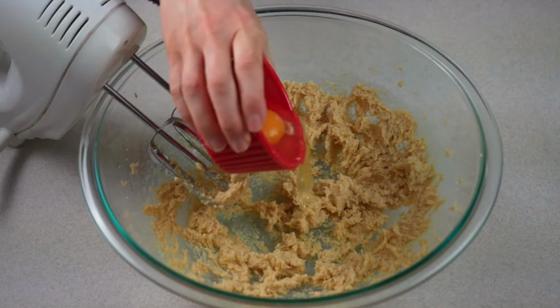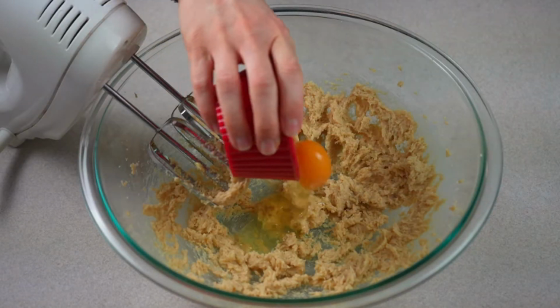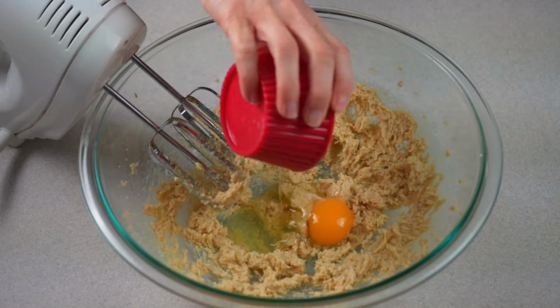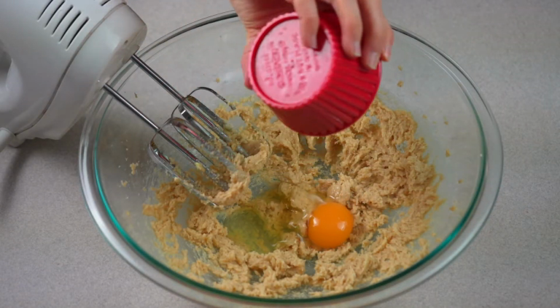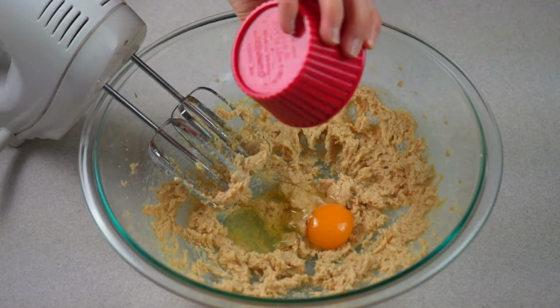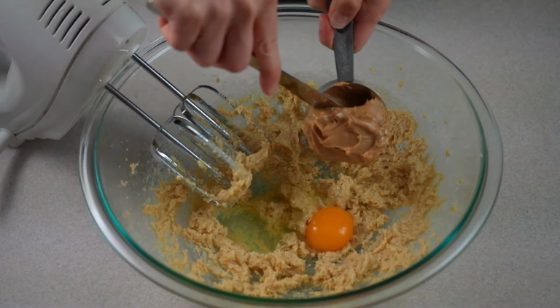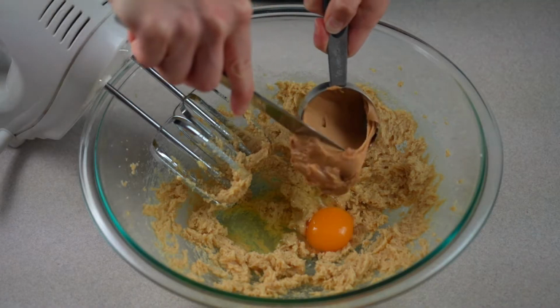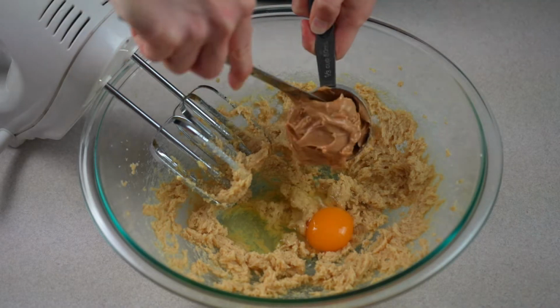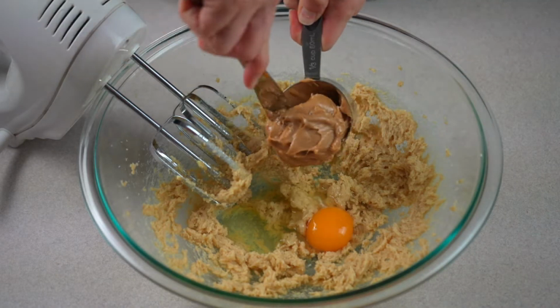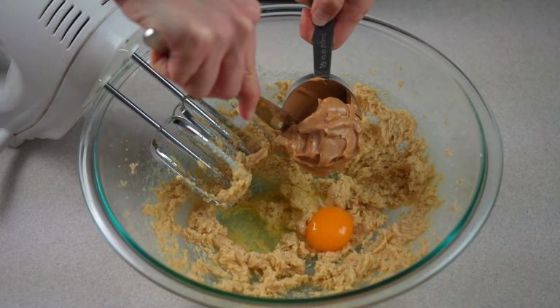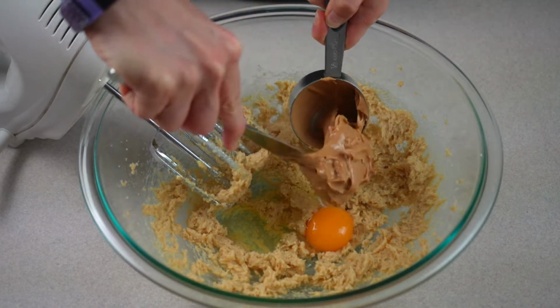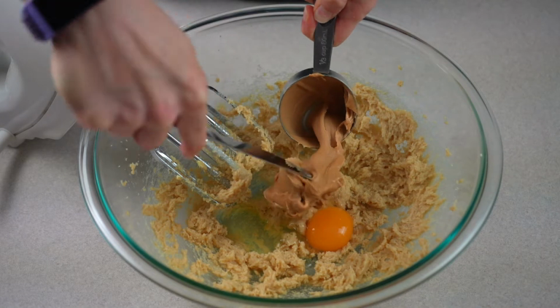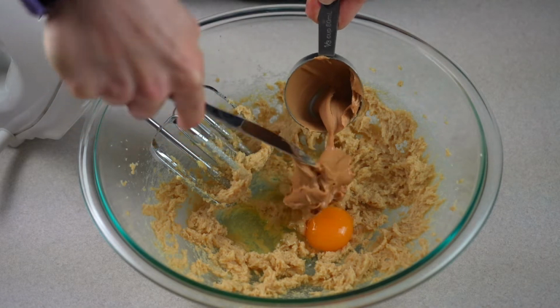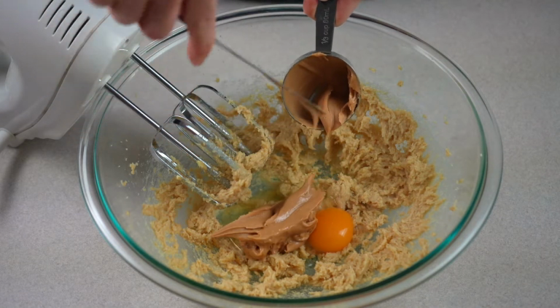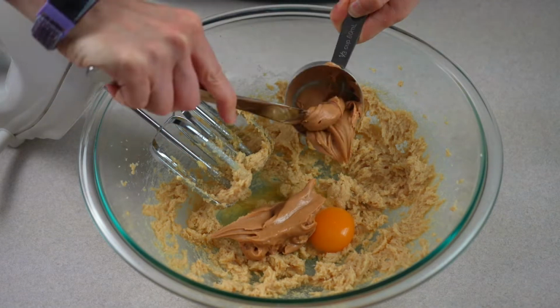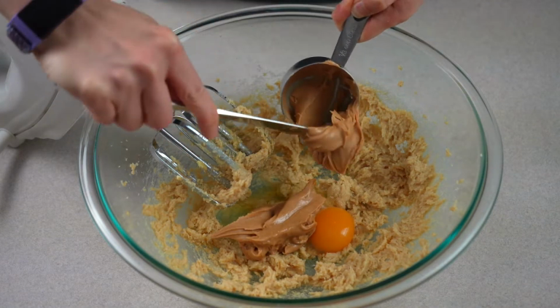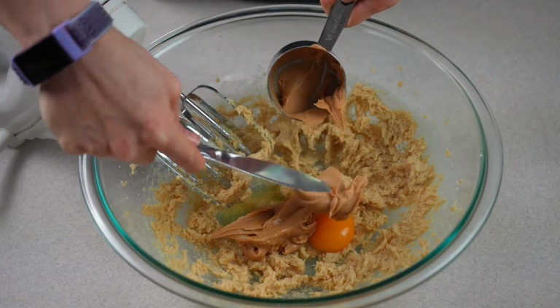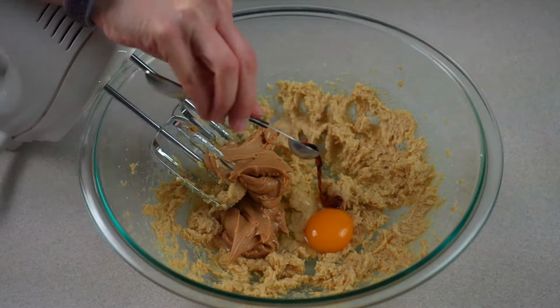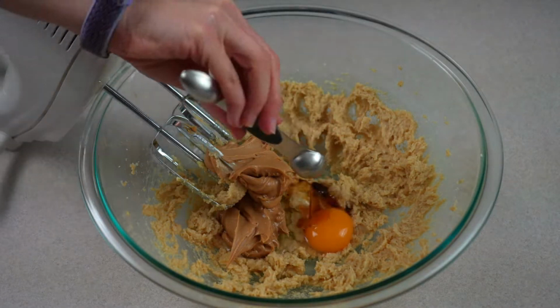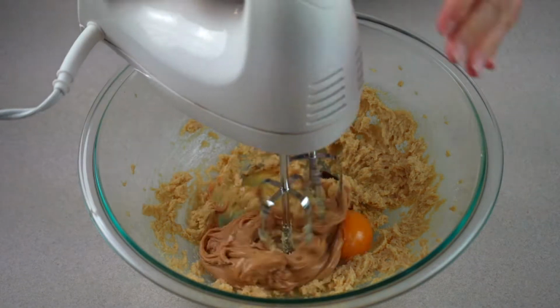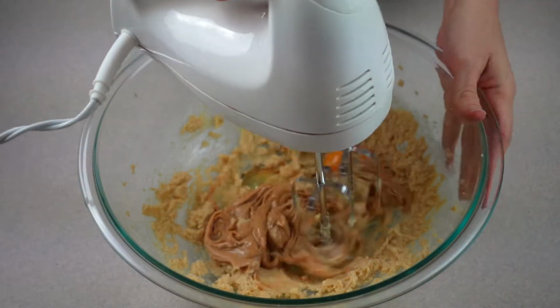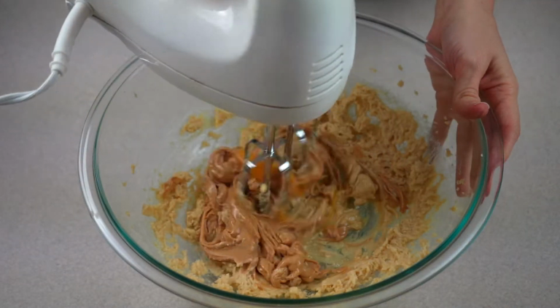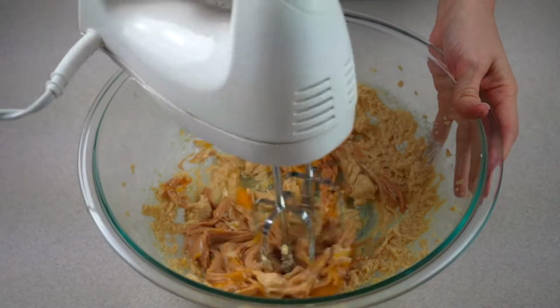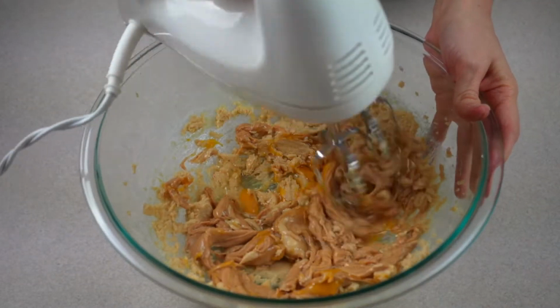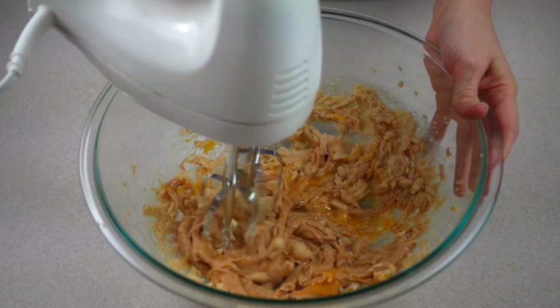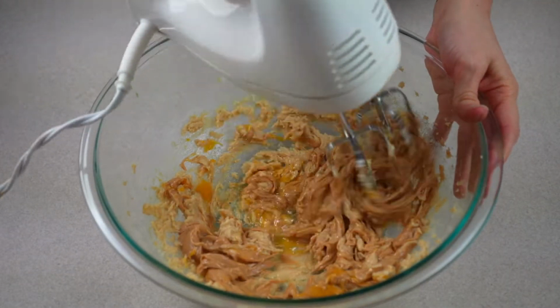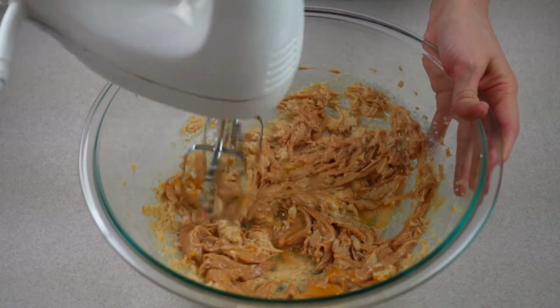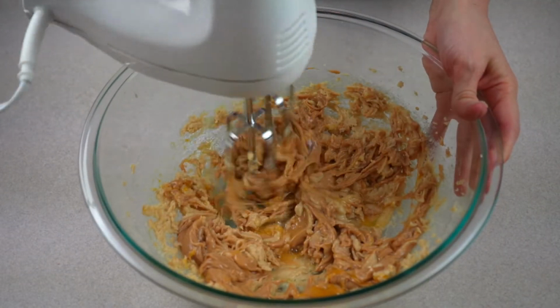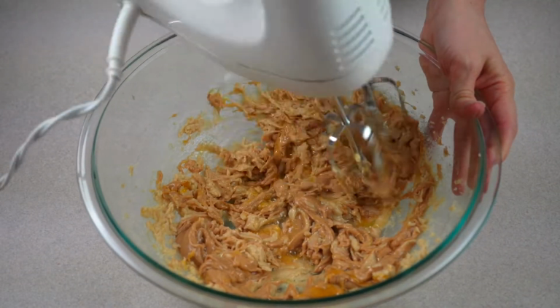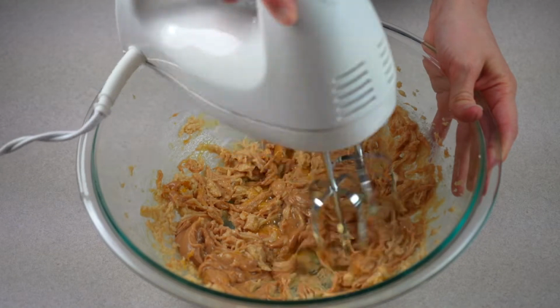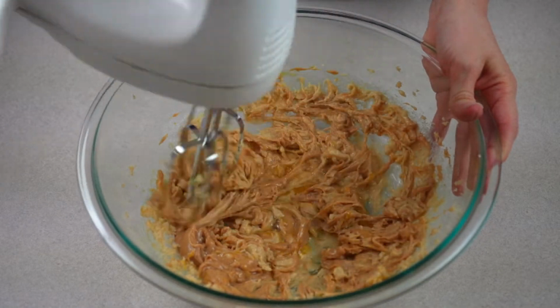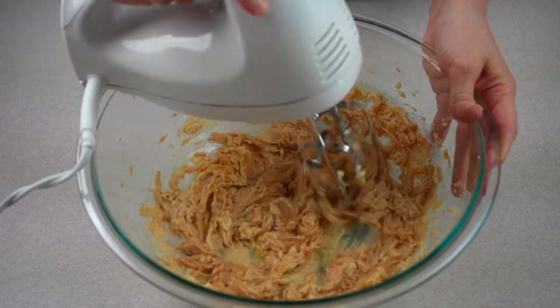Next, add in one egg, creamy peanut butter, and vanilla extract. Use an electric hand mixer and mix together until well combined.